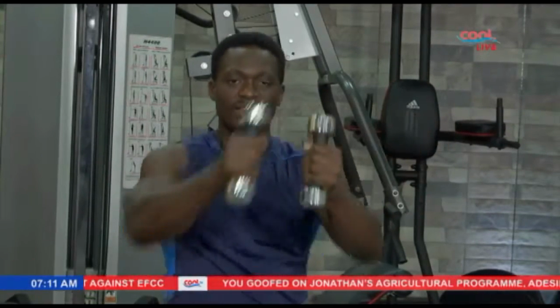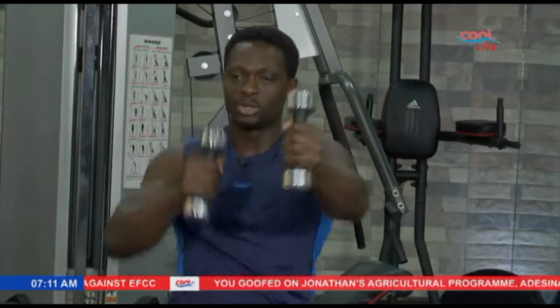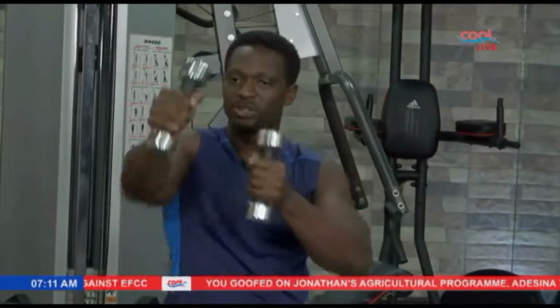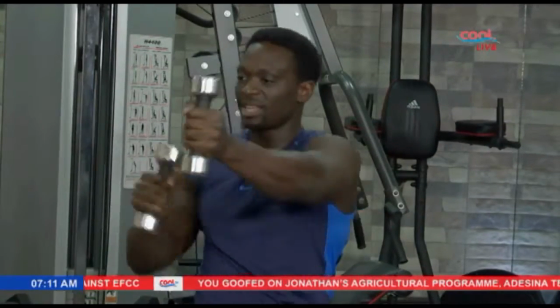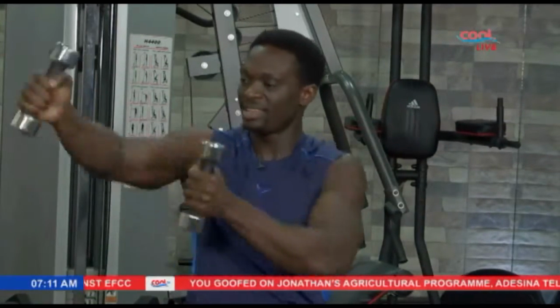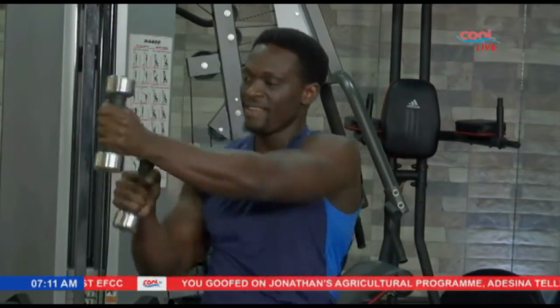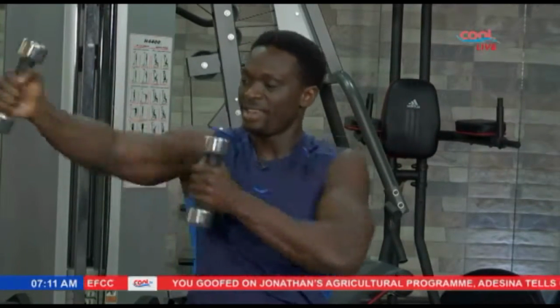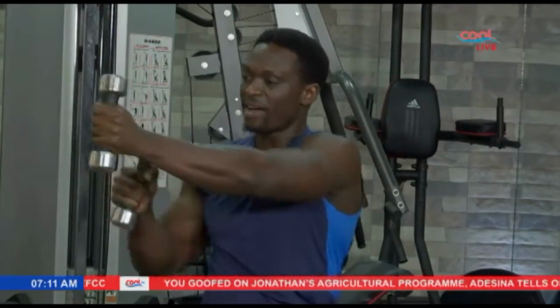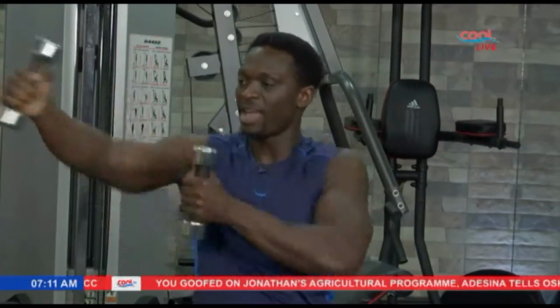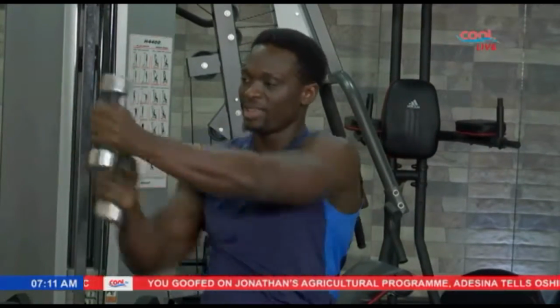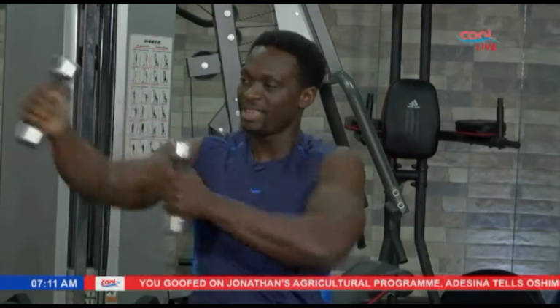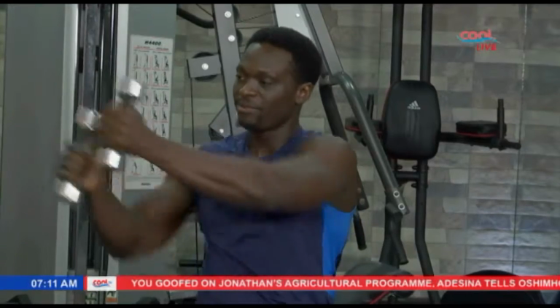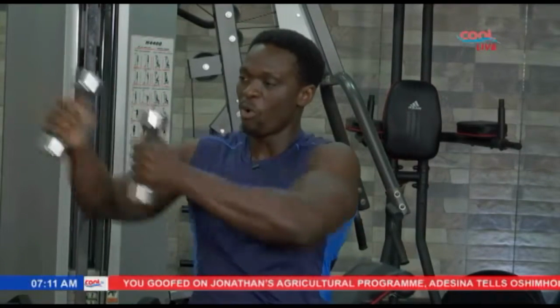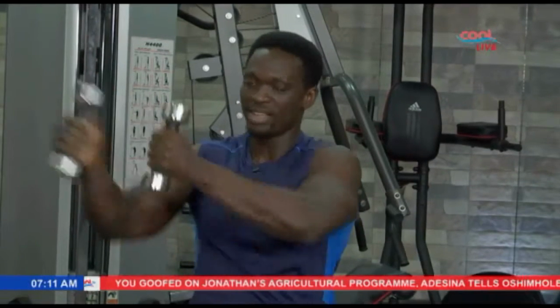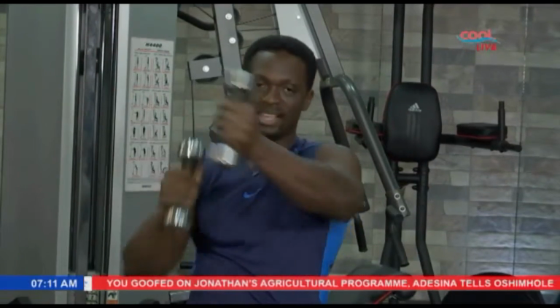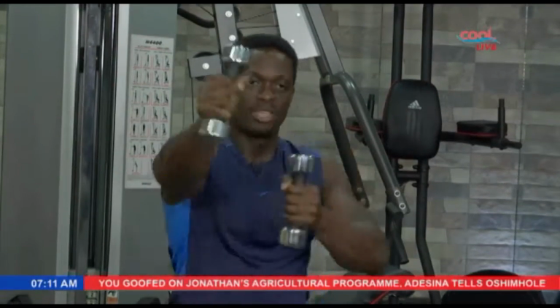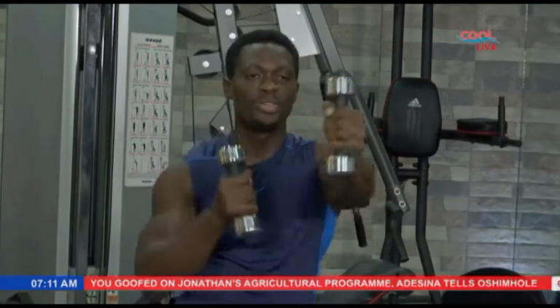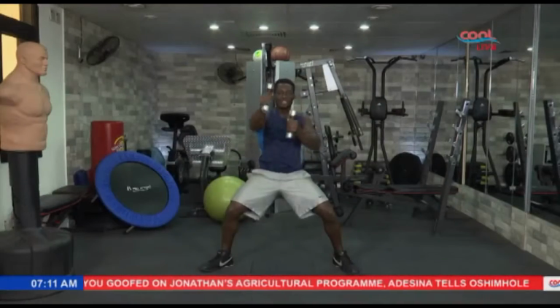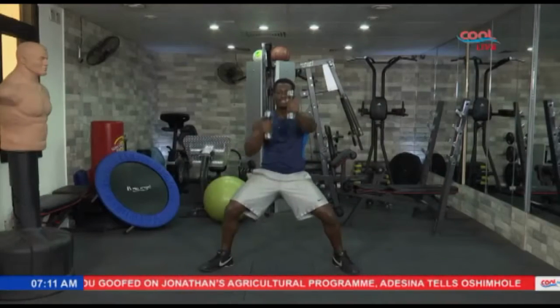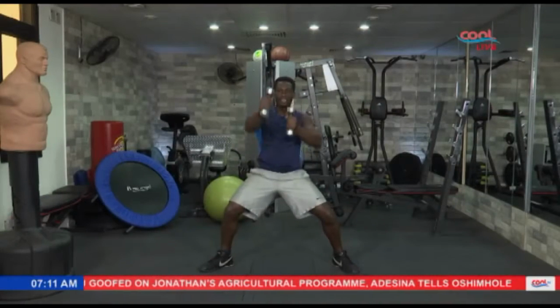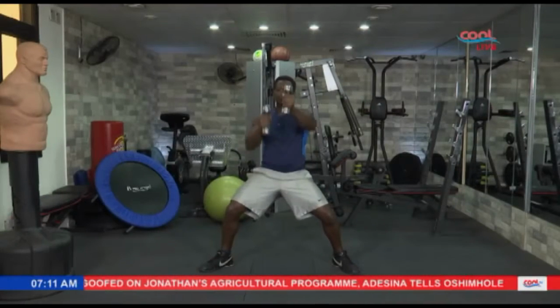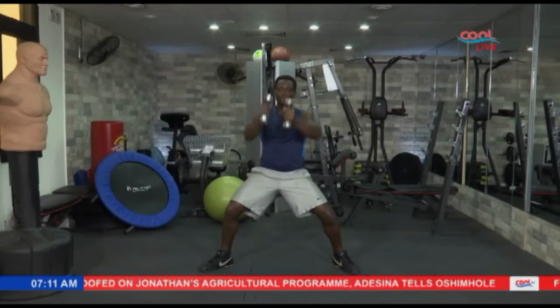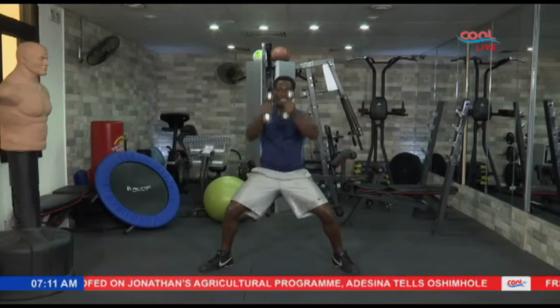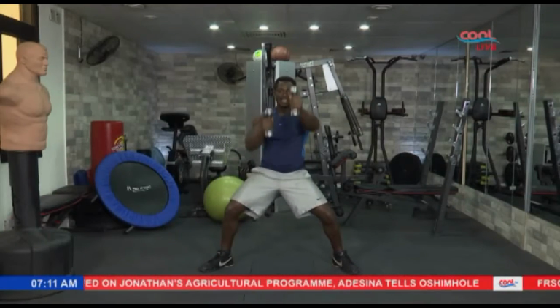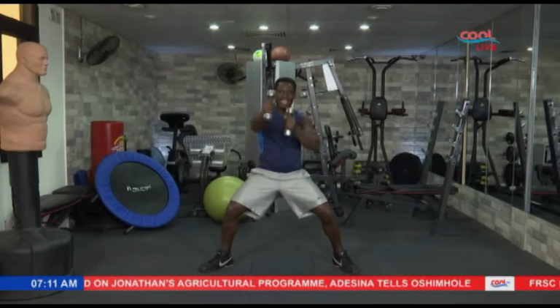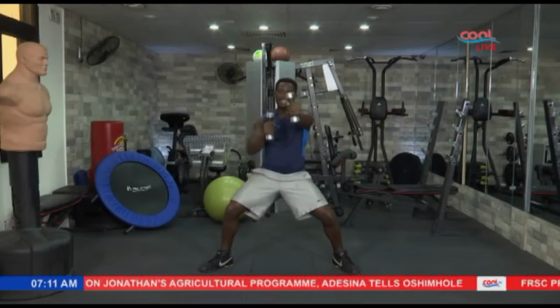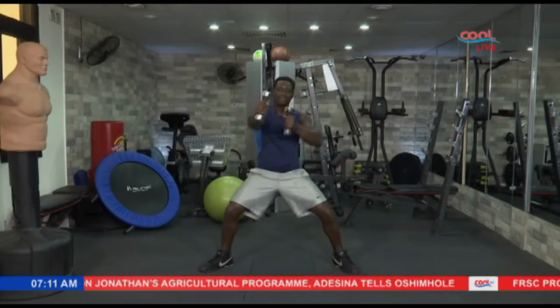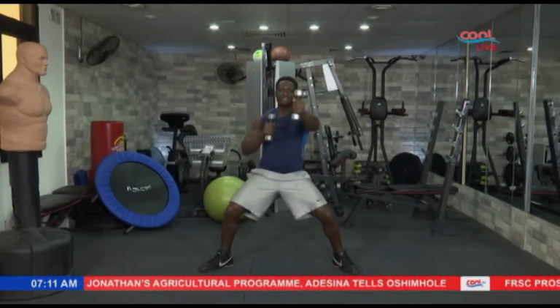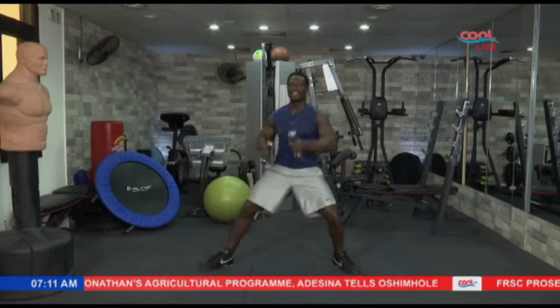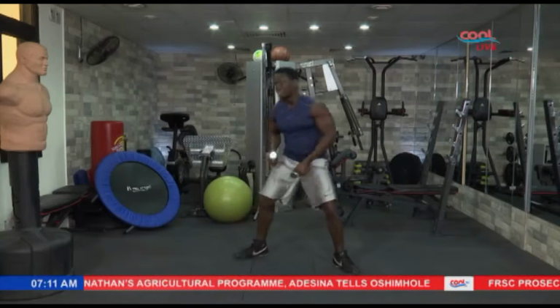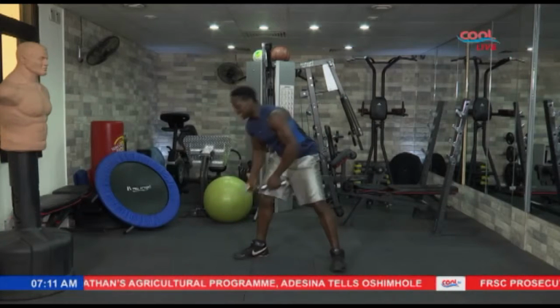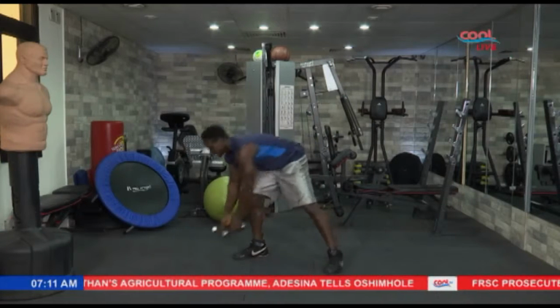Alright, let's roll it to the other side. And in 5, 4, 3, 2, and 1. Nice and easy.